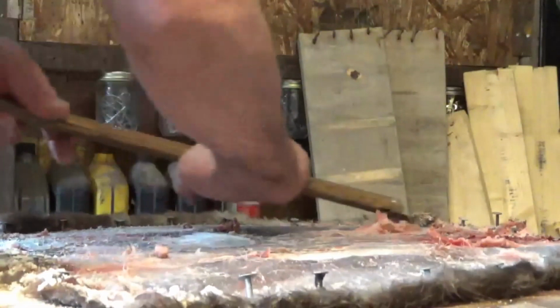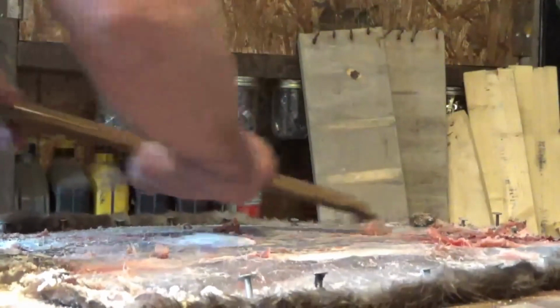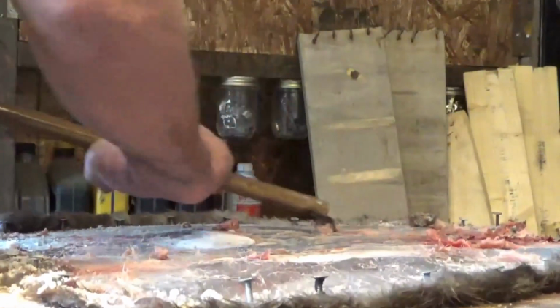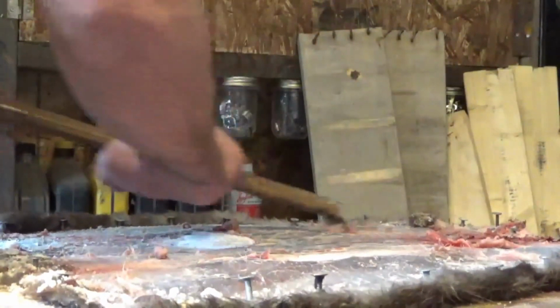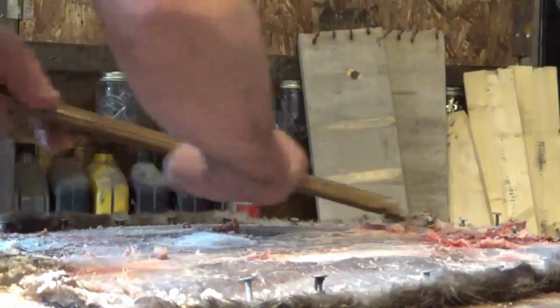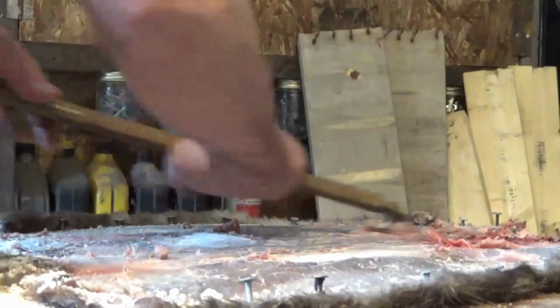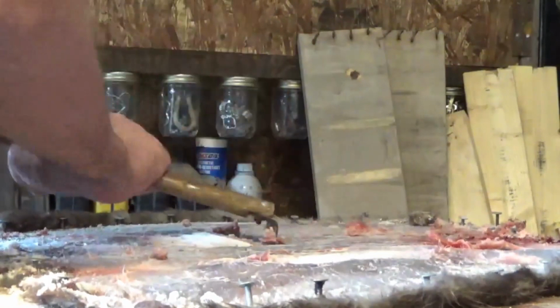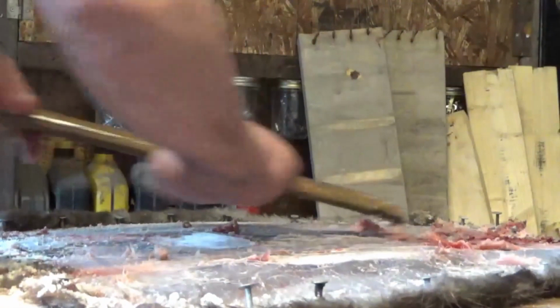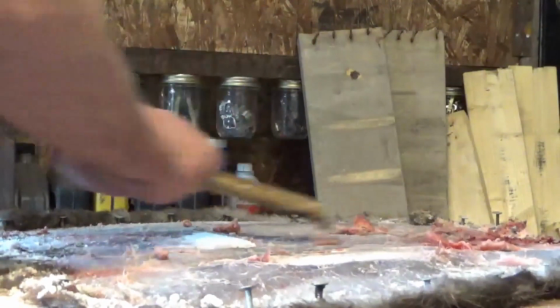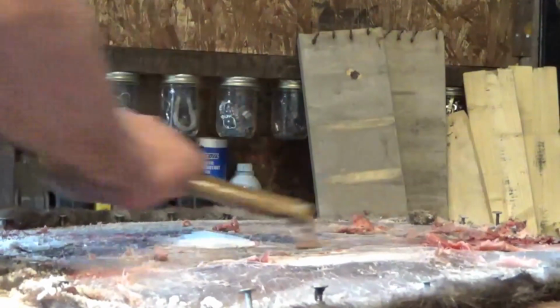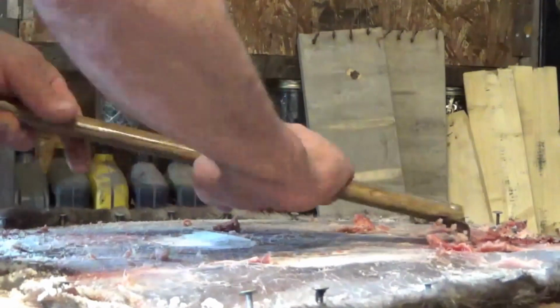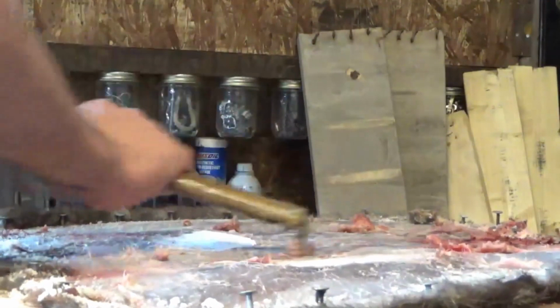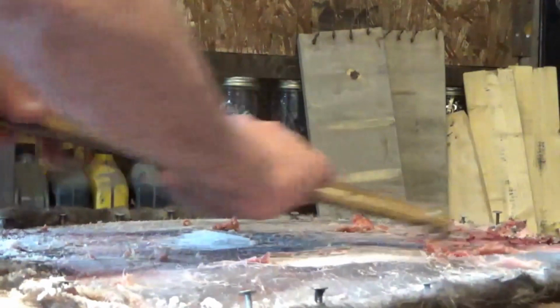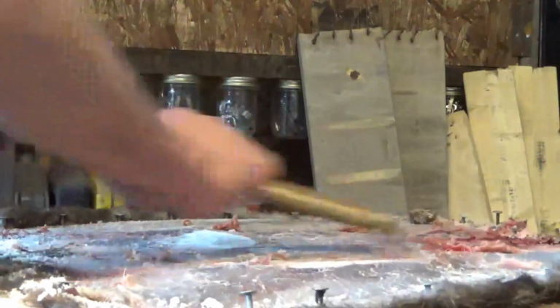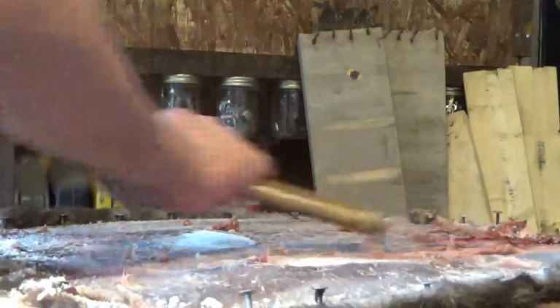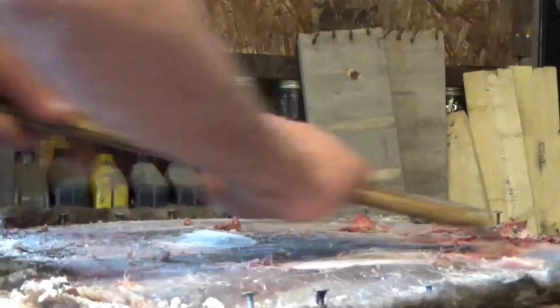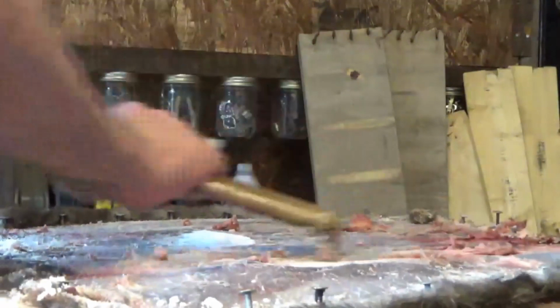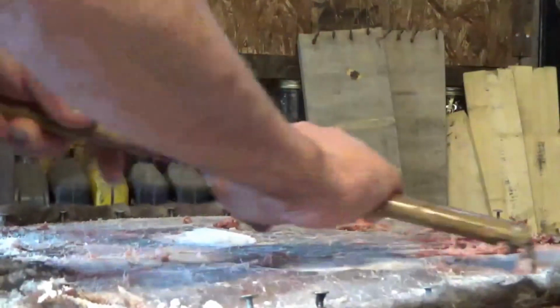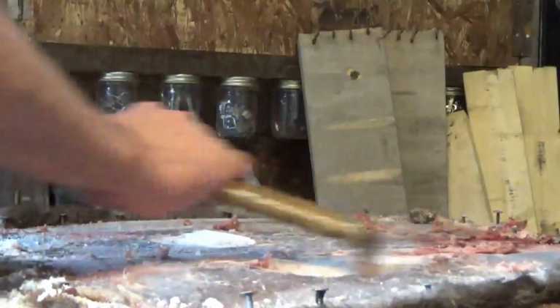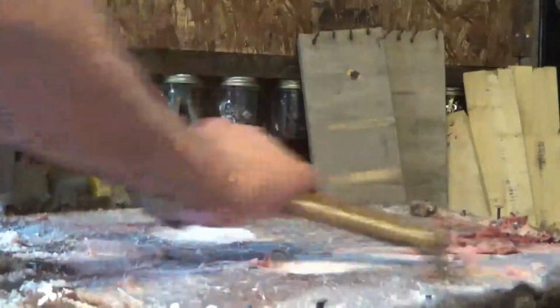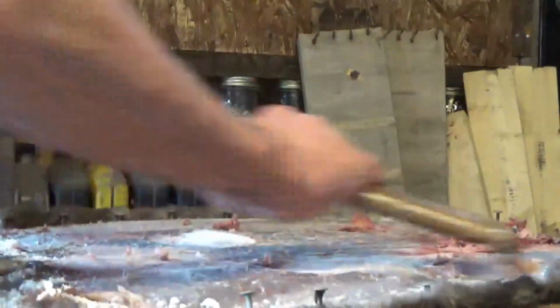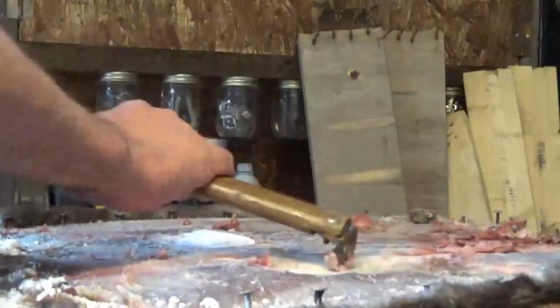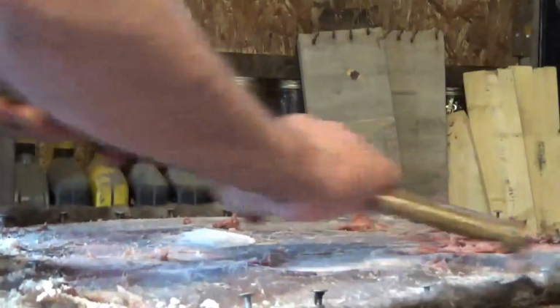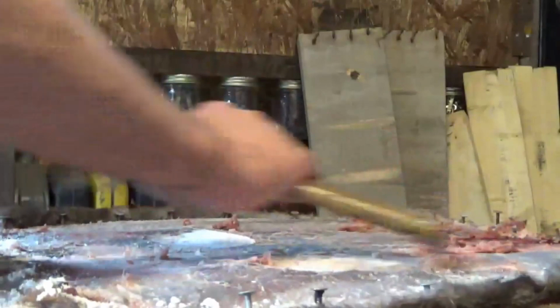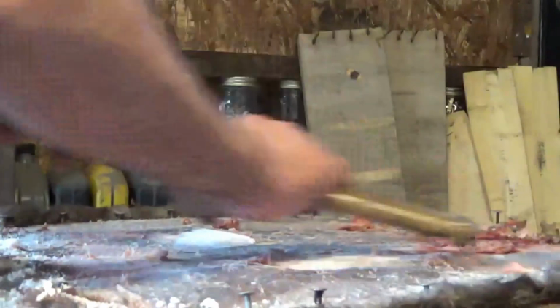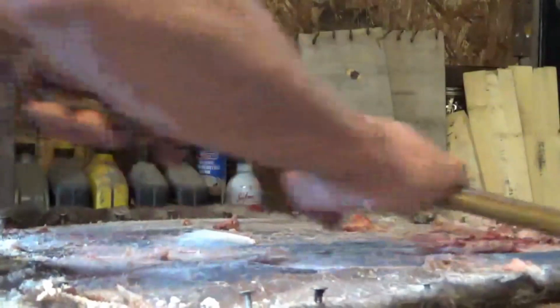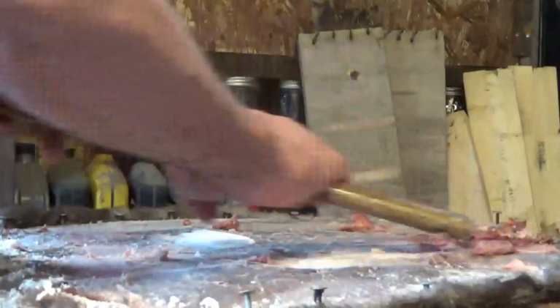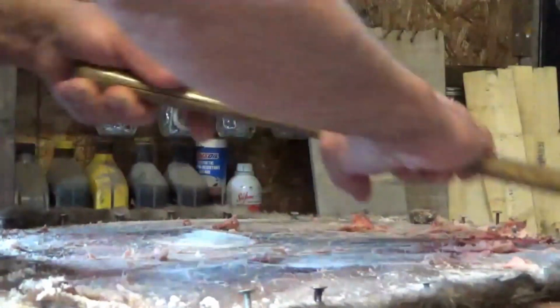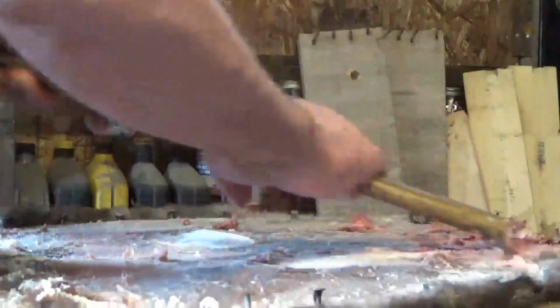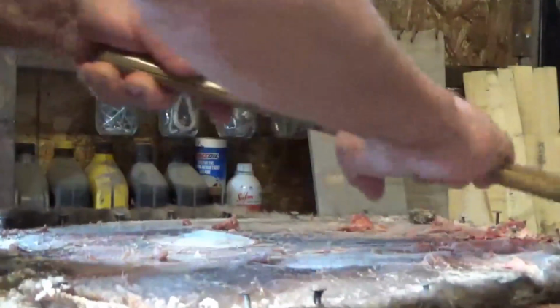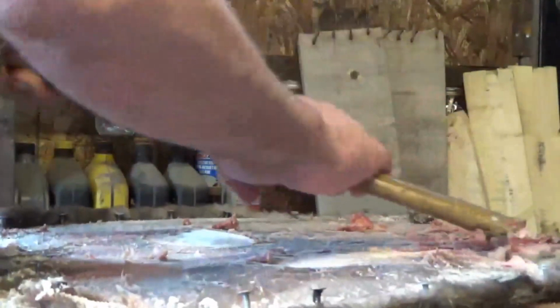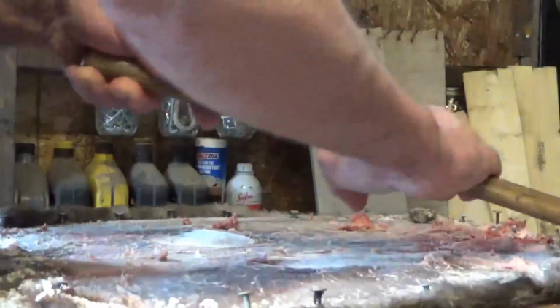I still have to work on this hide quite a bit. I have it stretched and tacked onto a board, and I eventually want to tan this hide and smoke it out at my winter camp.